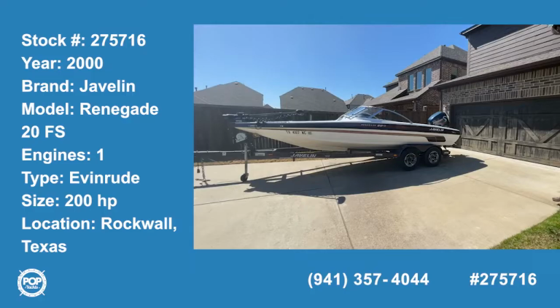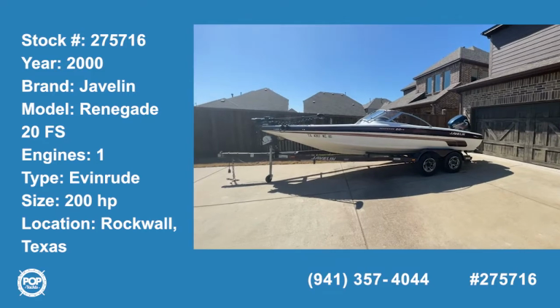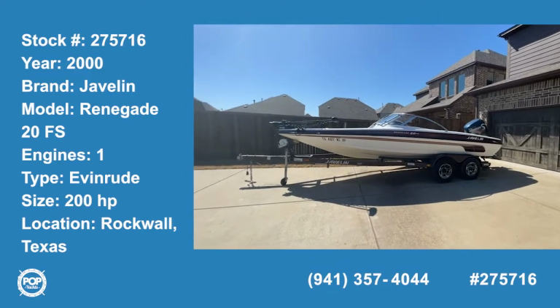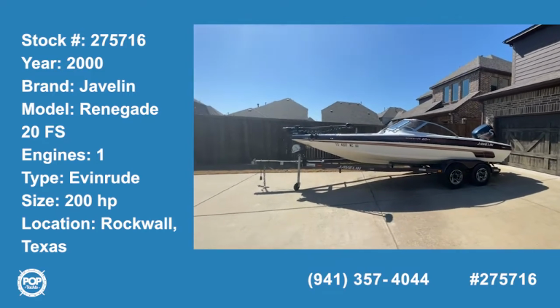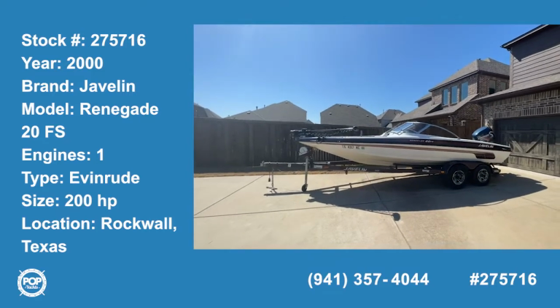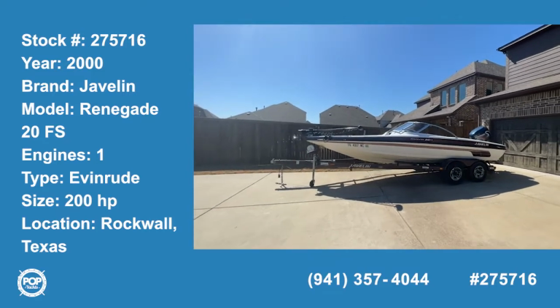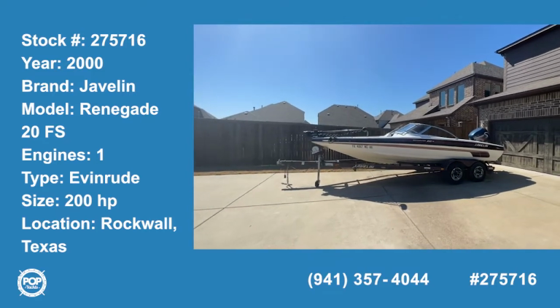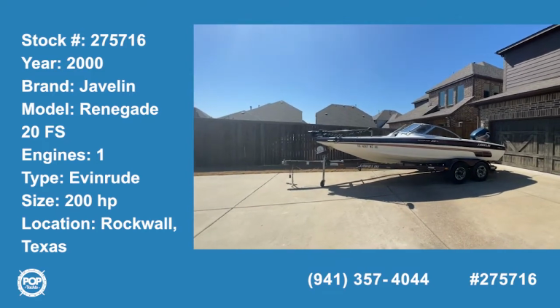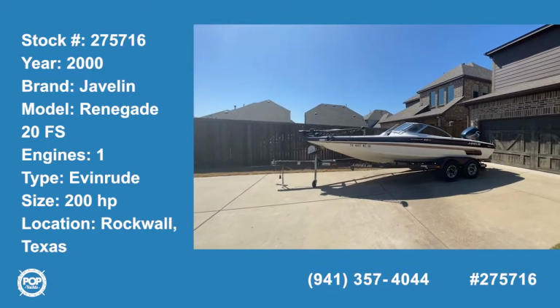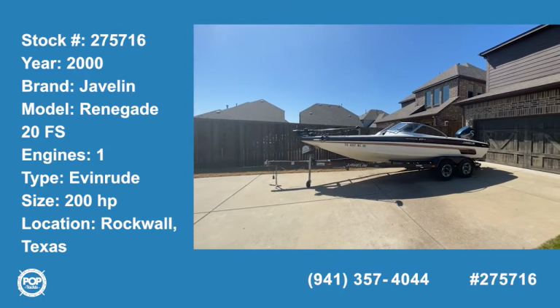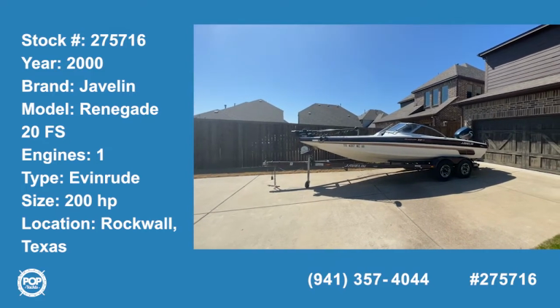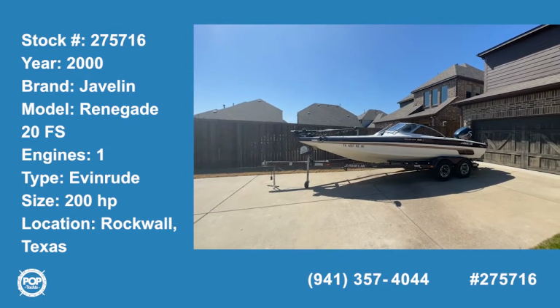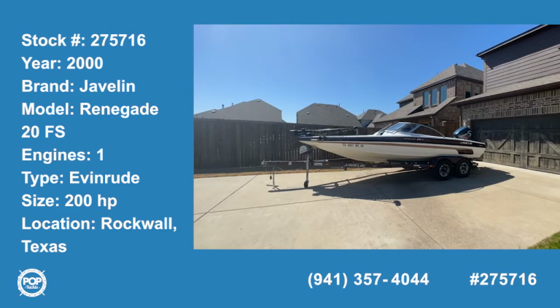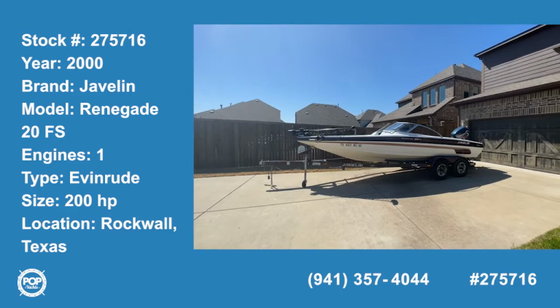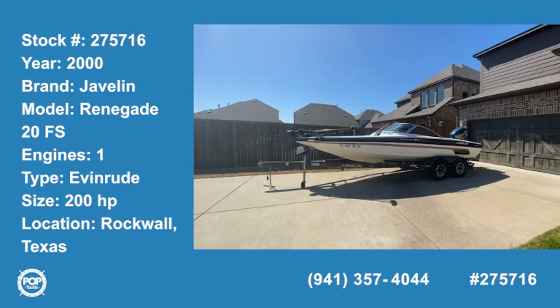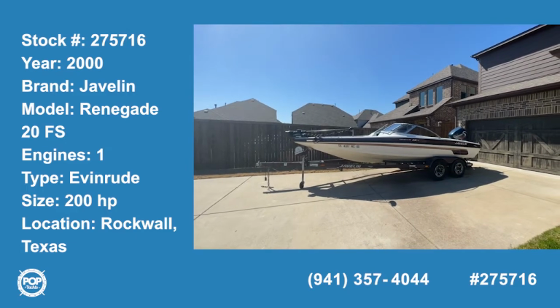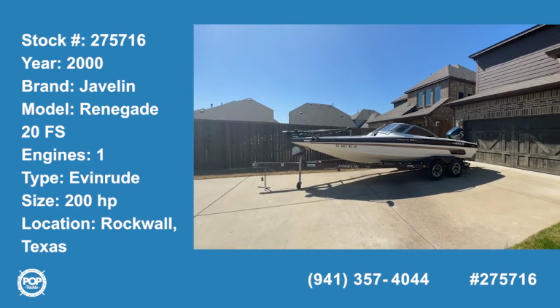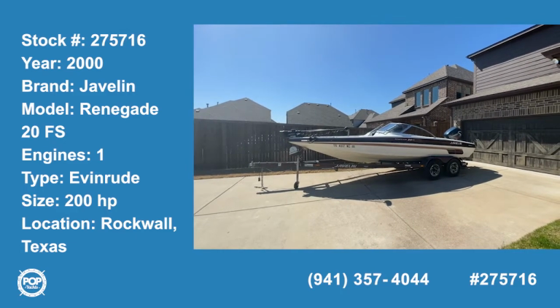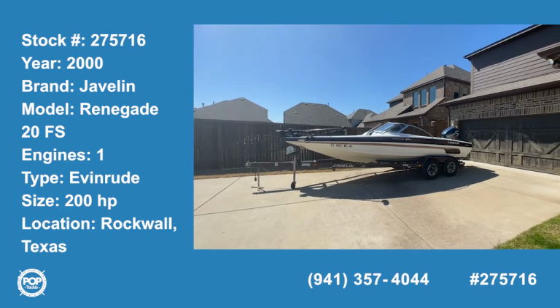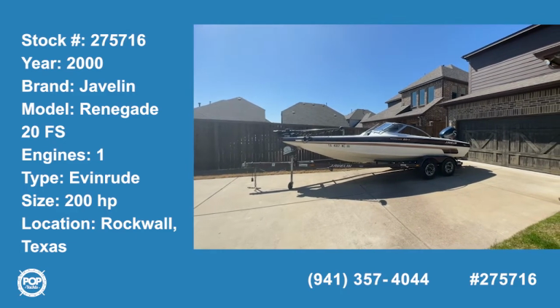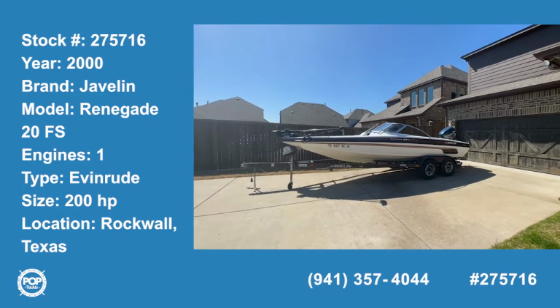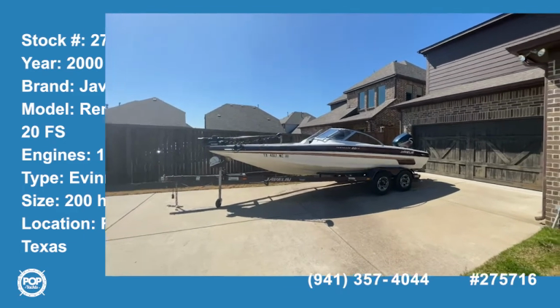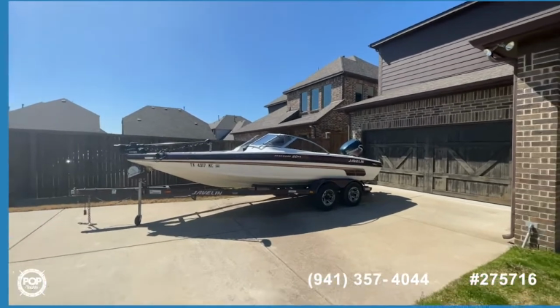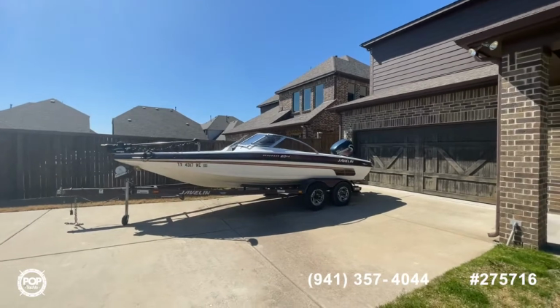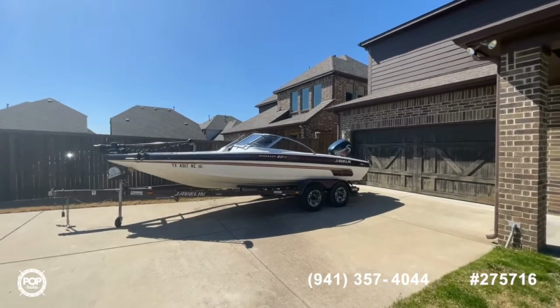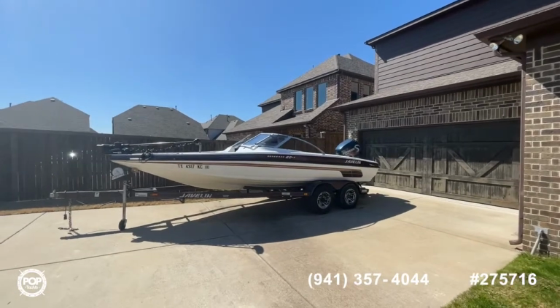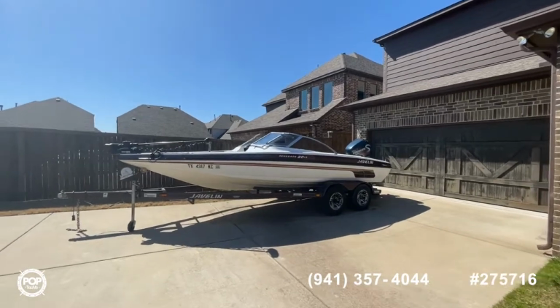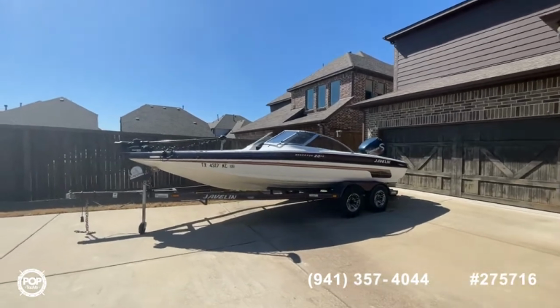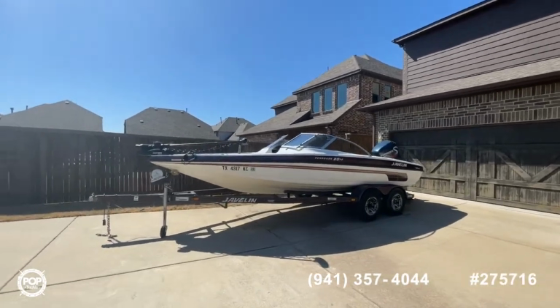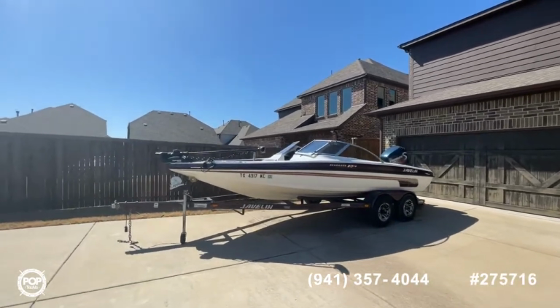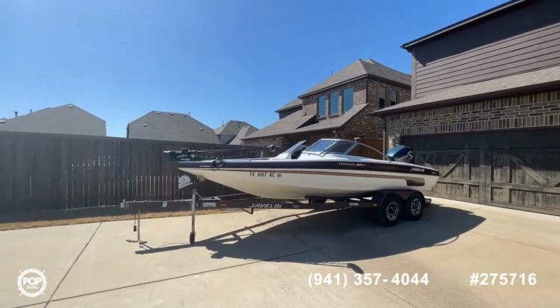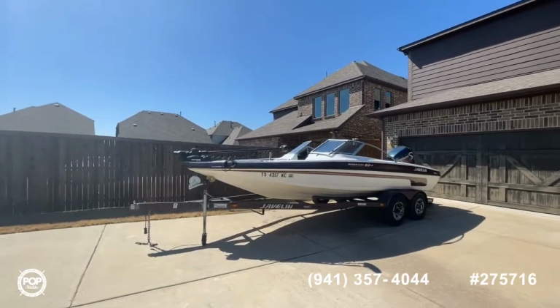All right, guys, Shane Head coming to you from Rockwall, Texas. Got a nice find for you today. What you see standing before you is a 2000 model Javelin Renegade 20FS — a 20-foot fish and ski combo available here at Pop Yachts and PopYachts.com.